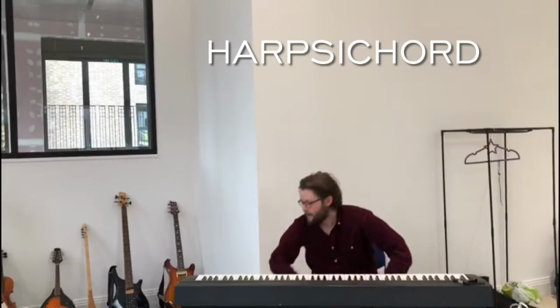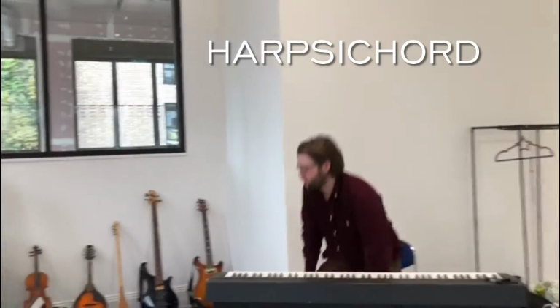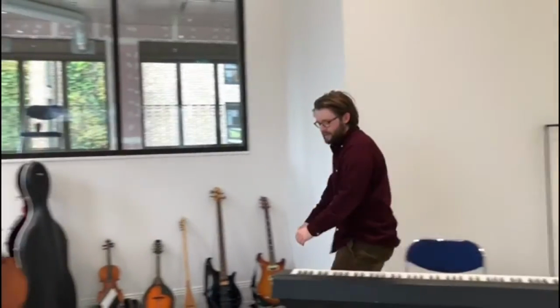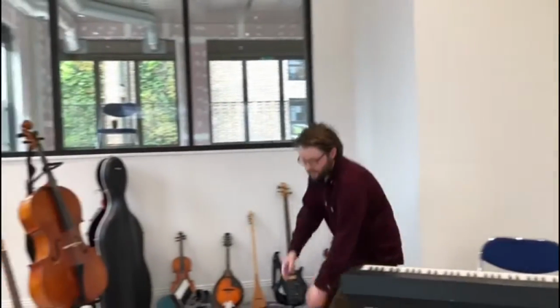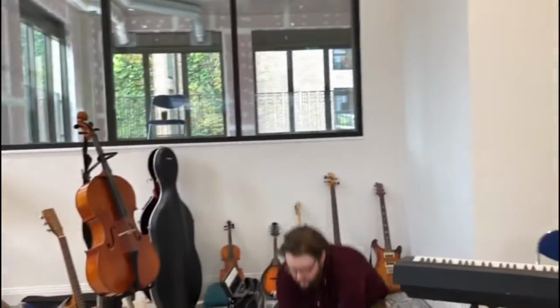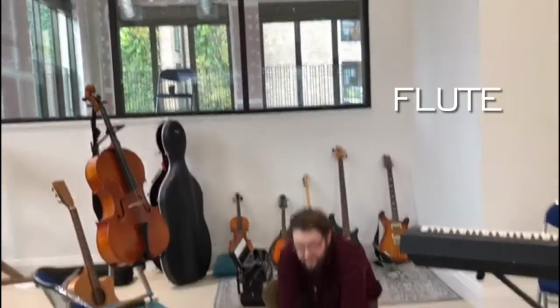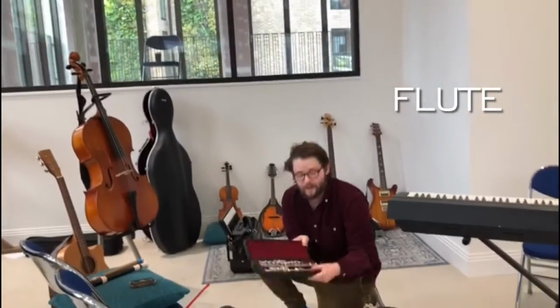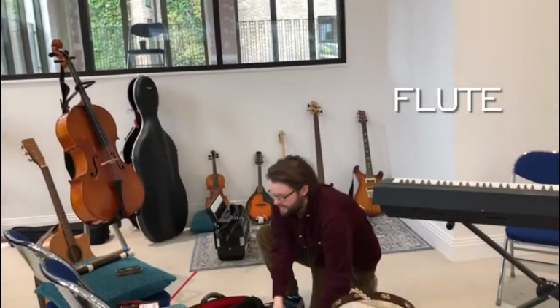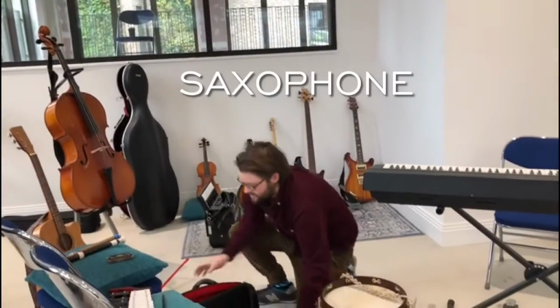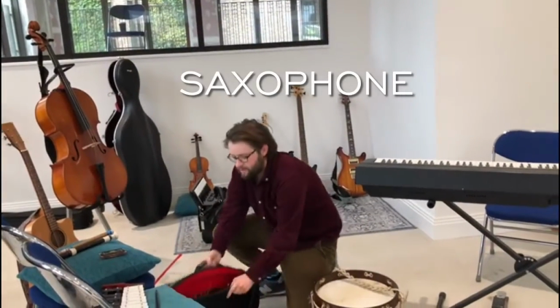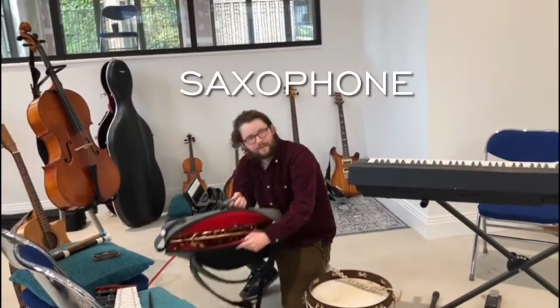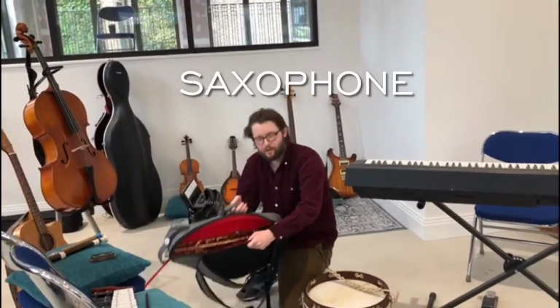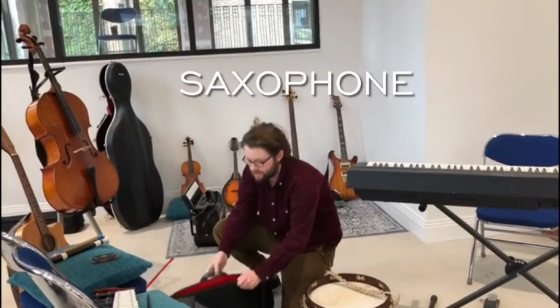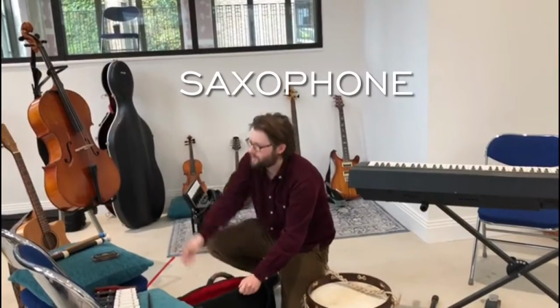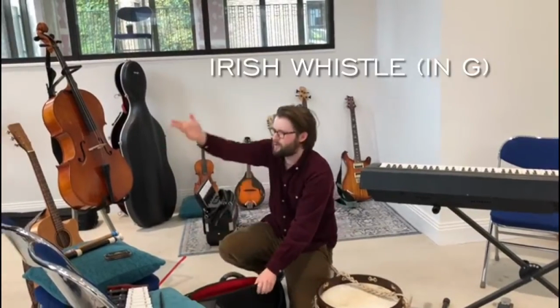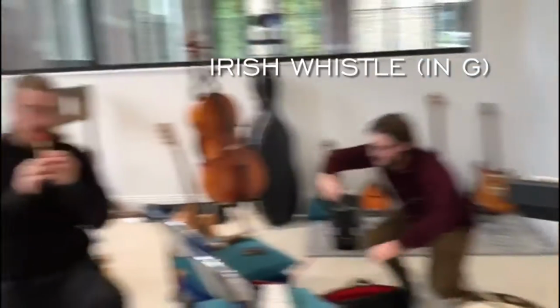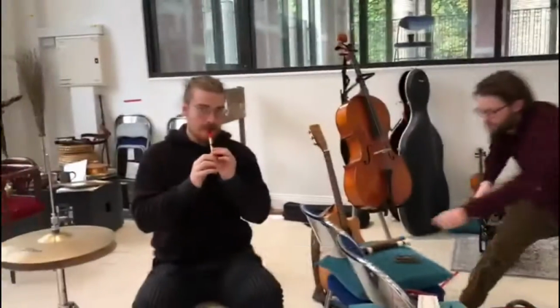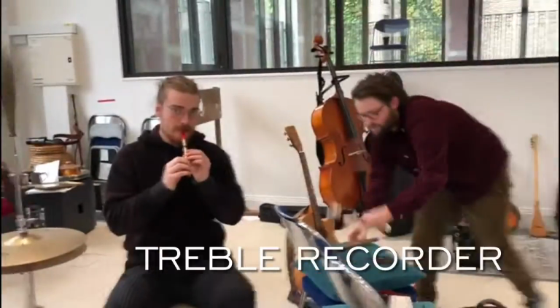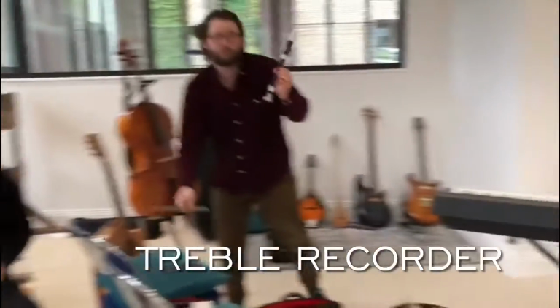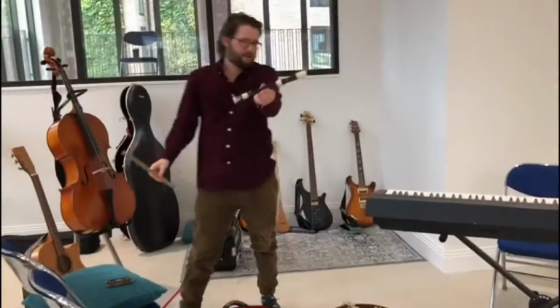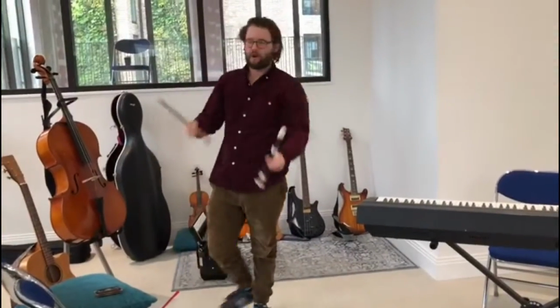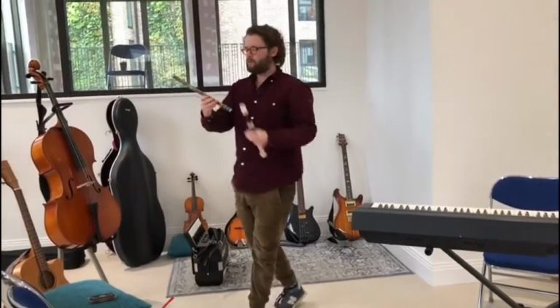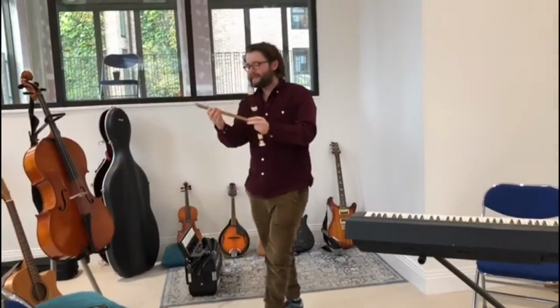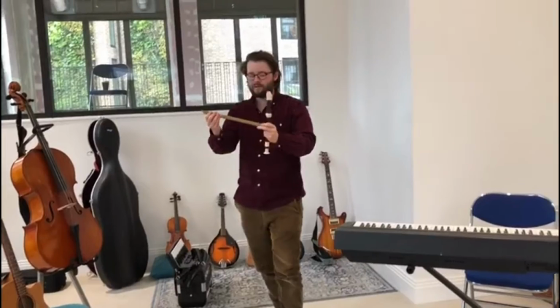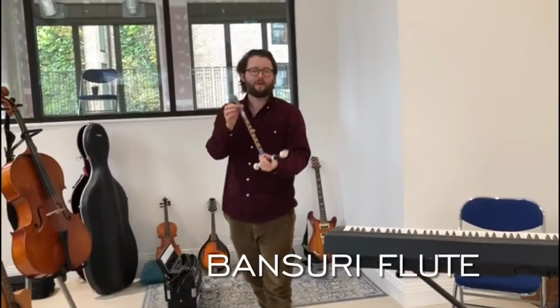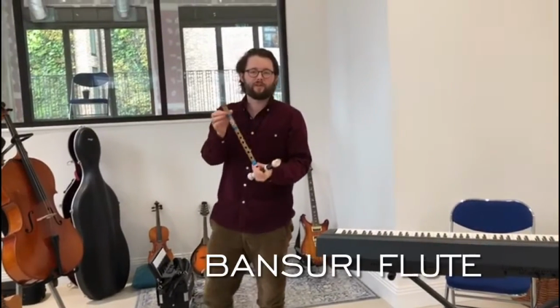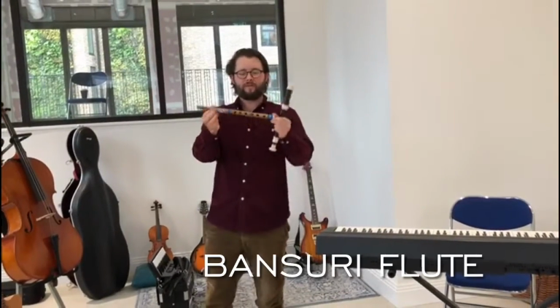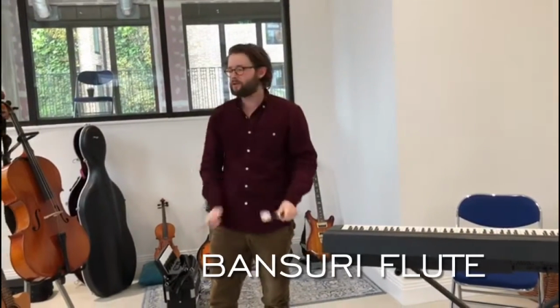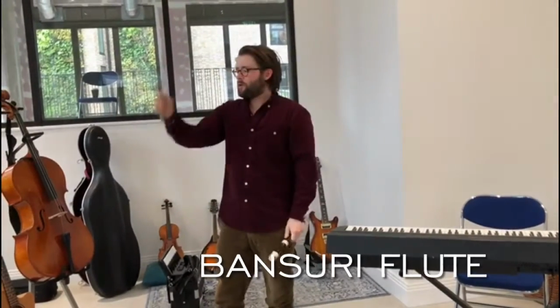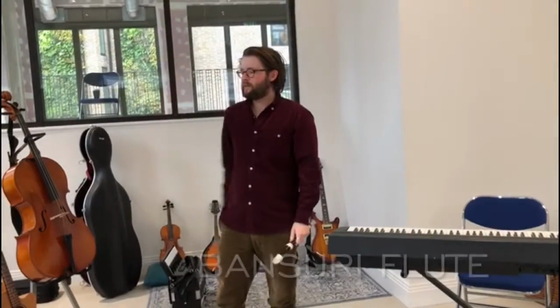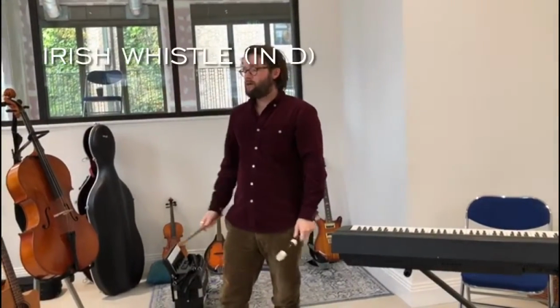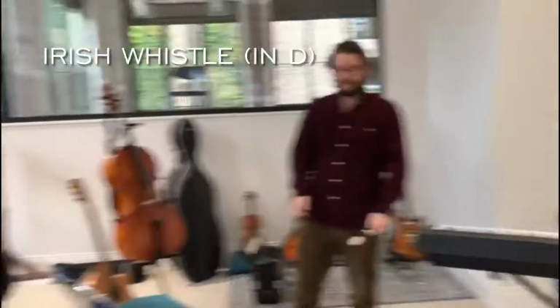Let me go on to the woodwind section. We've got the classical flute here. We have the alto saxophone, which gets featured very prominently in this show. We also have the Irish whistle in G. We have the treble recorder, which everybody learns in primary school. We also have the Indian equivalent of the Bansuri flute, which is made out of wood. We also have the Irish whistle in D.